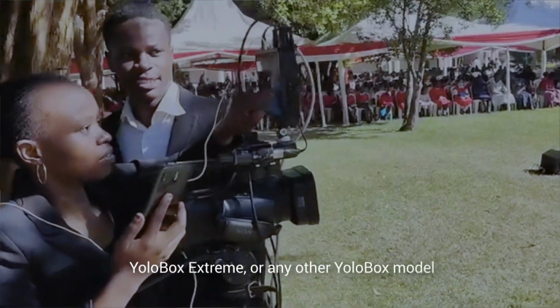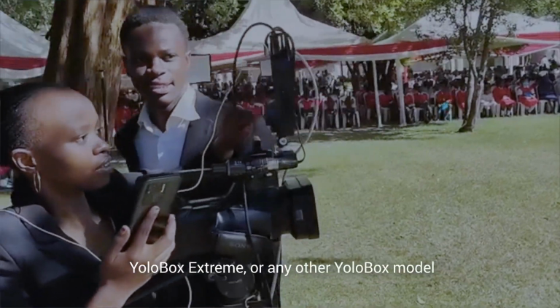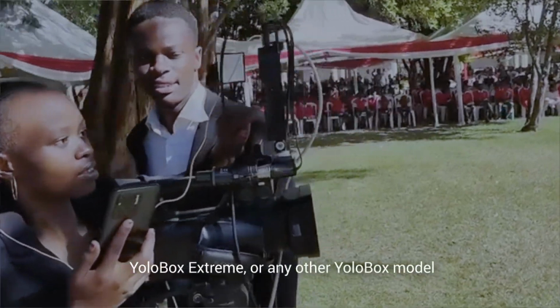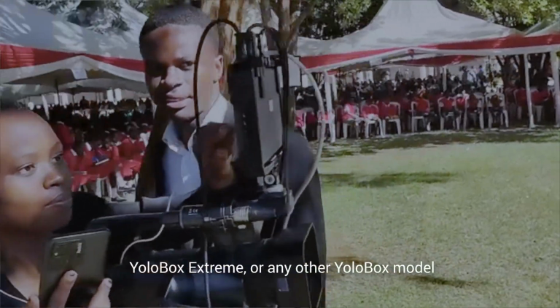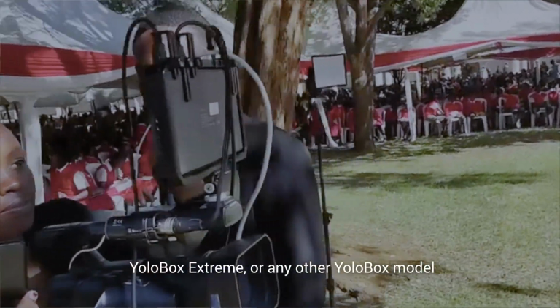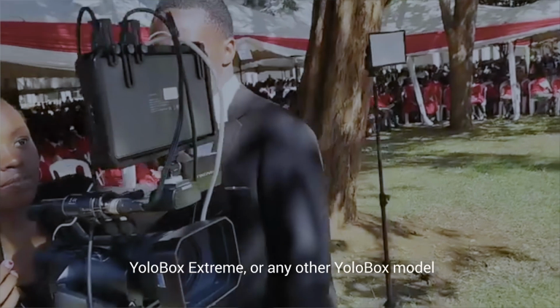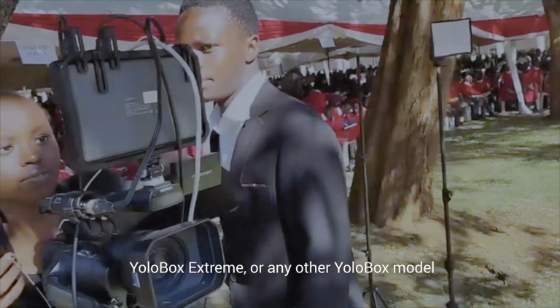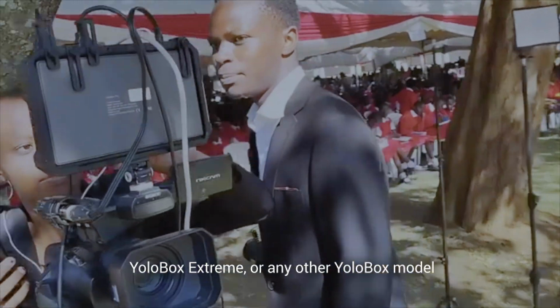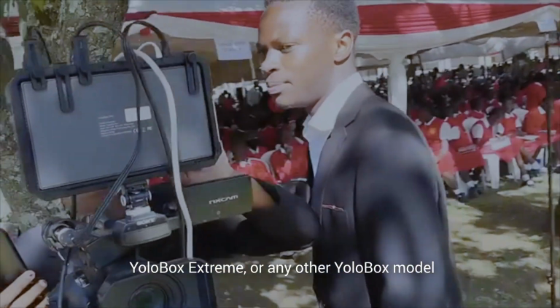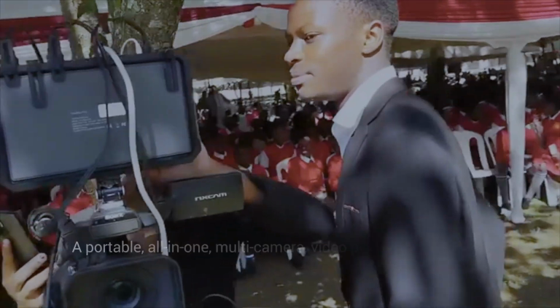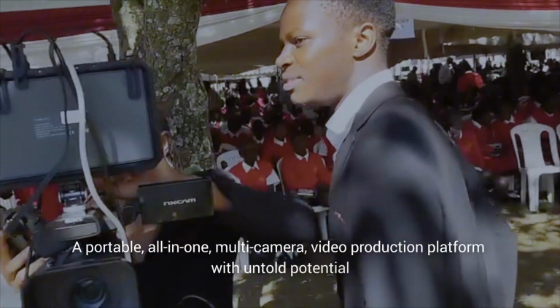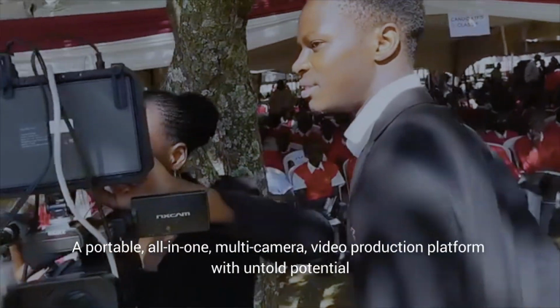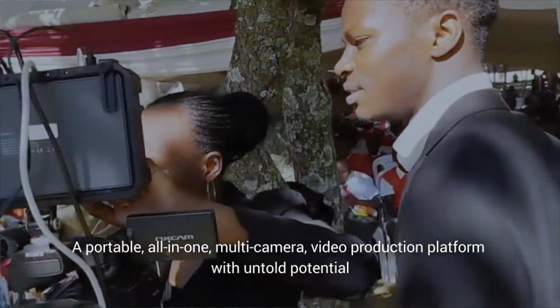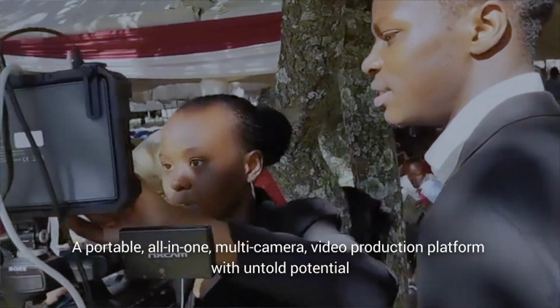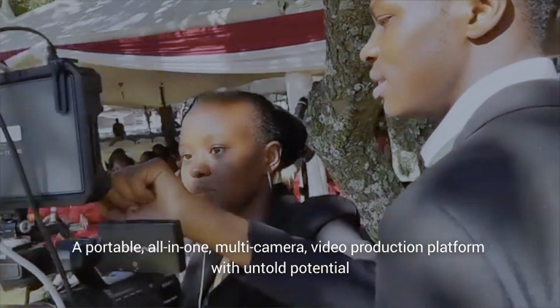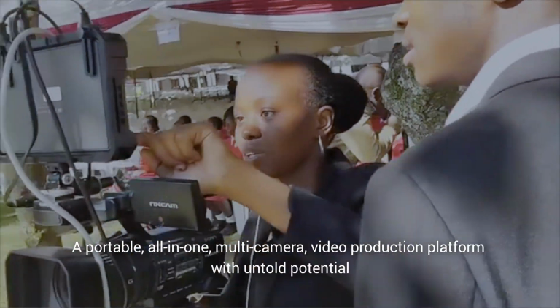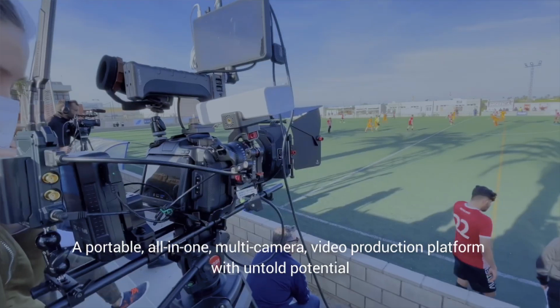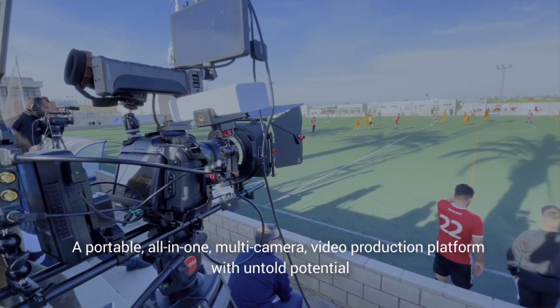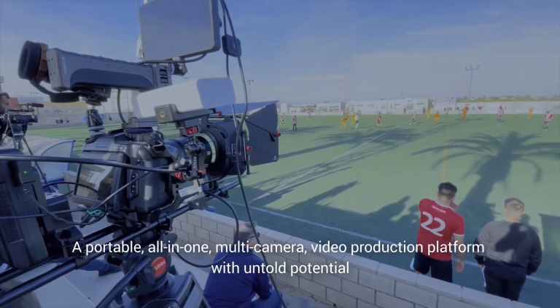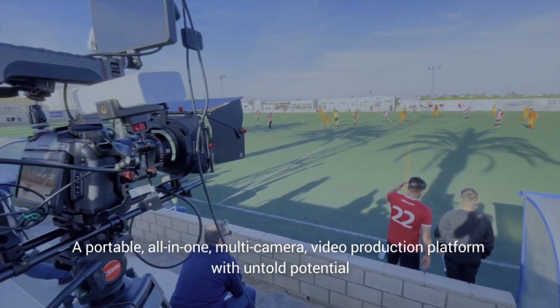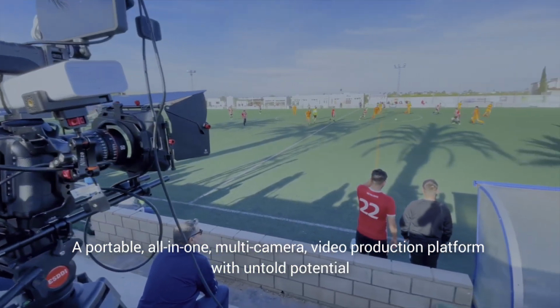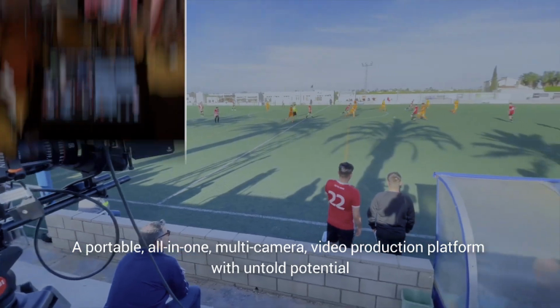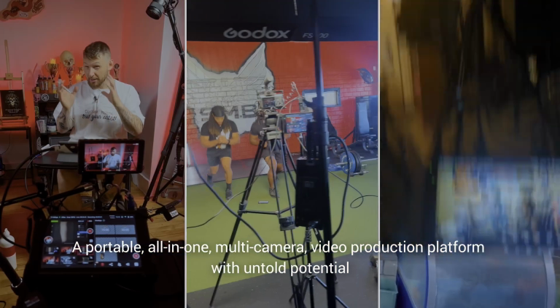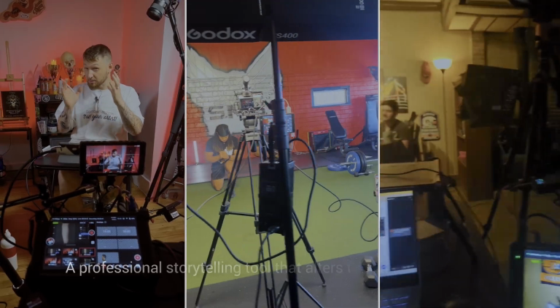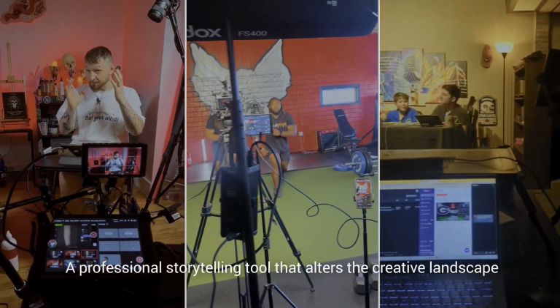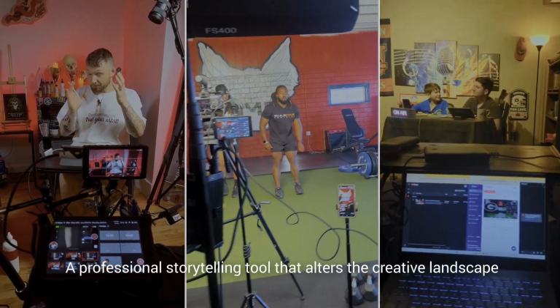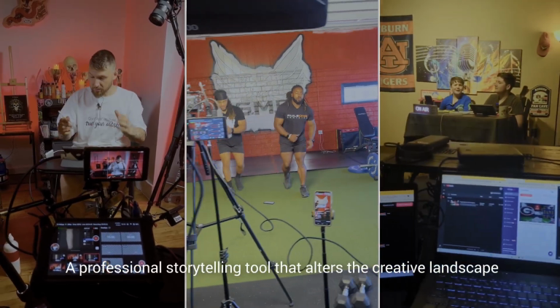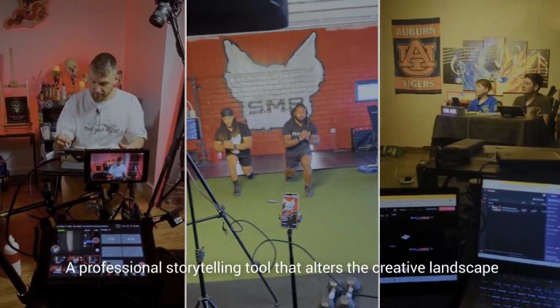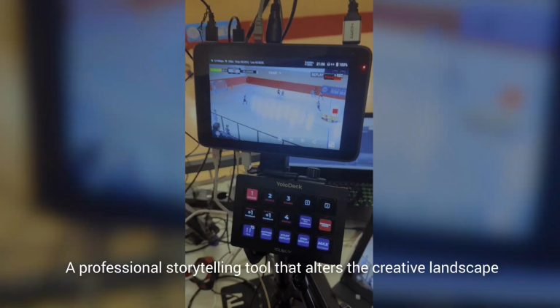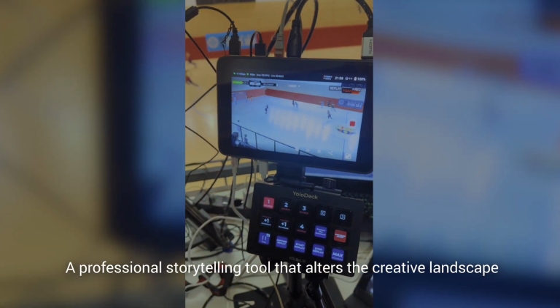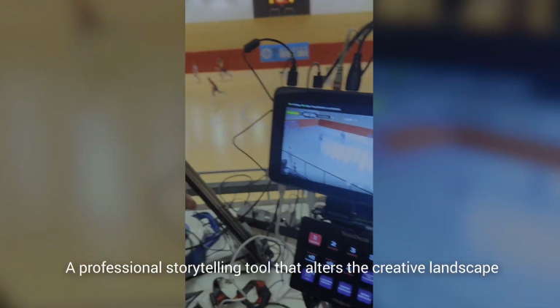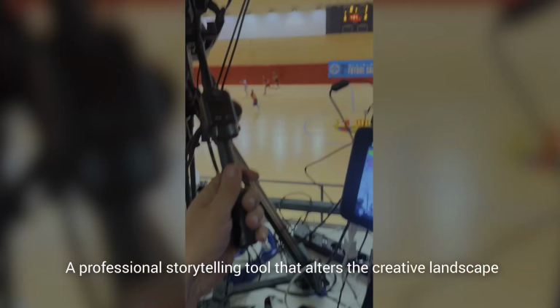Yolobox Extreme, or any other Yolobox model — a portable, all-in-one, multi-camera video production platform with untold potential. A professional storytelling tool that alters the creative landscape.